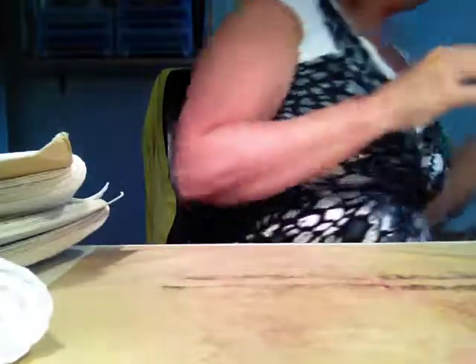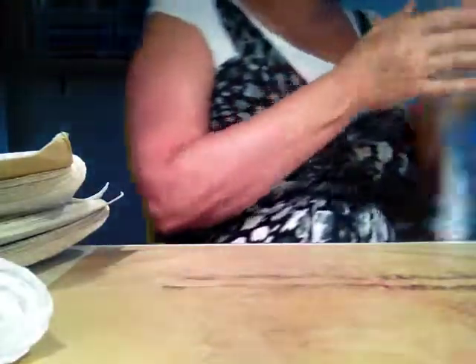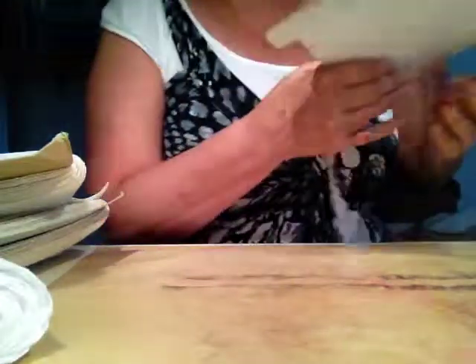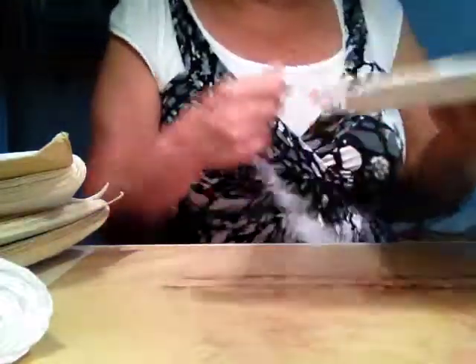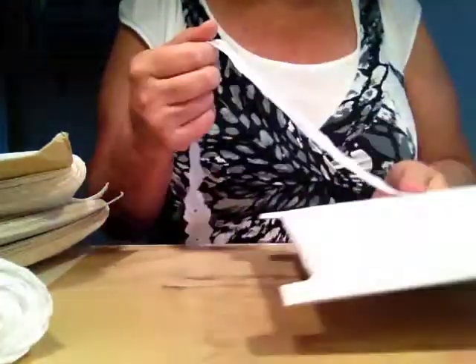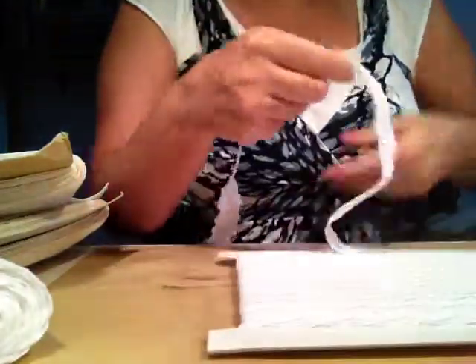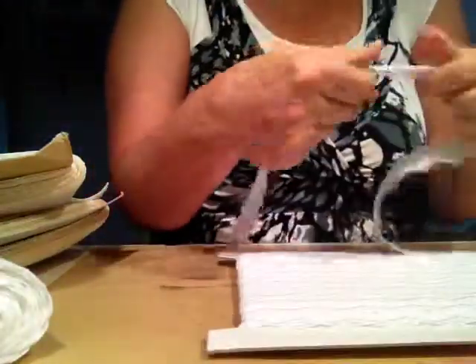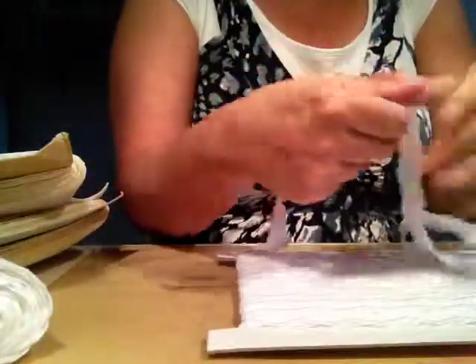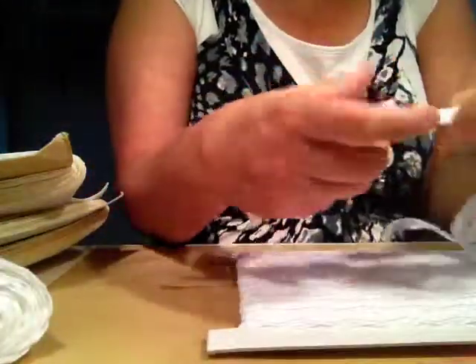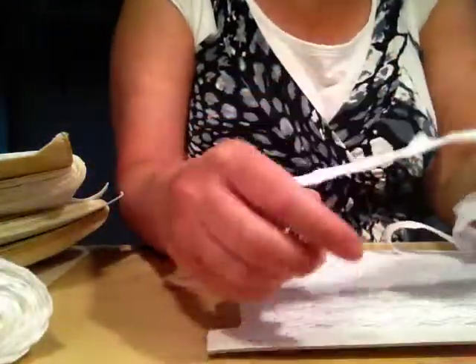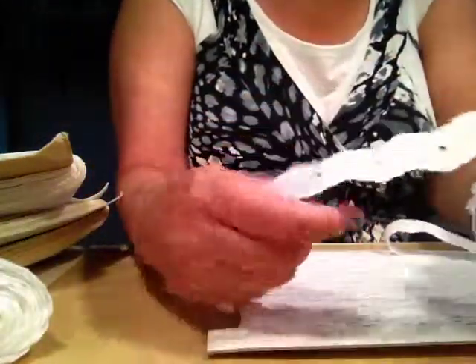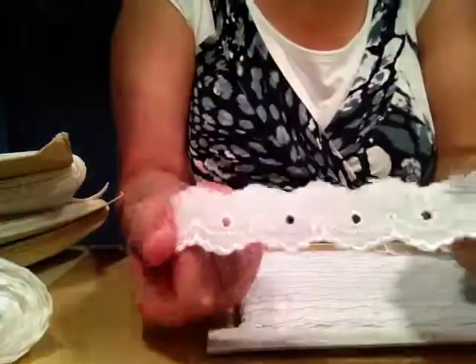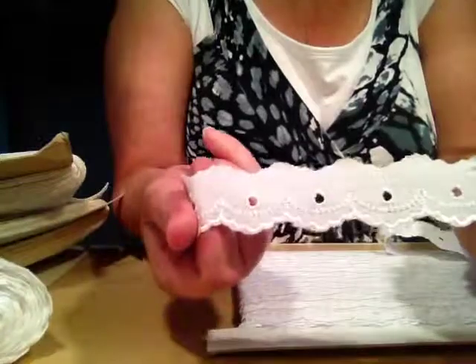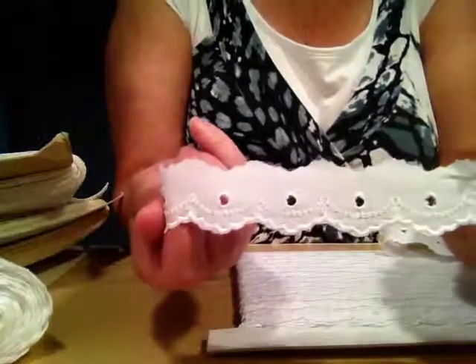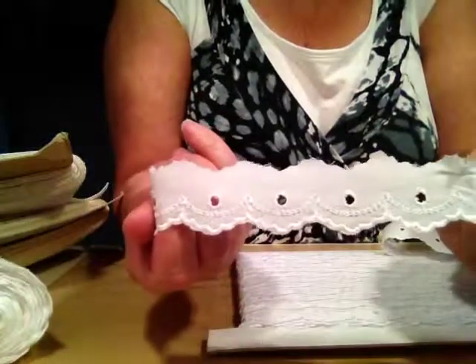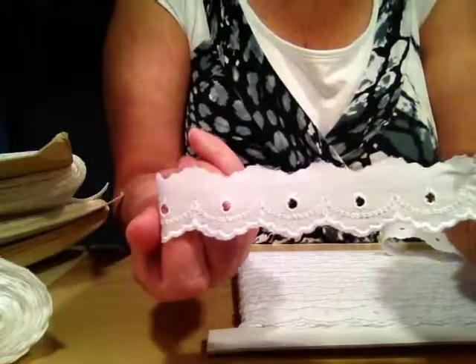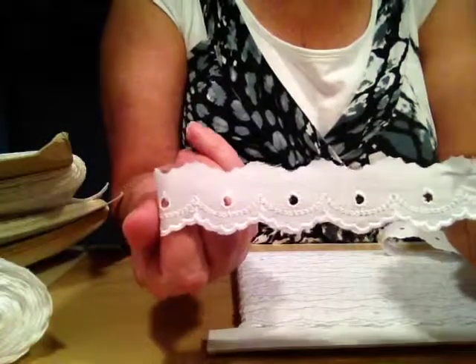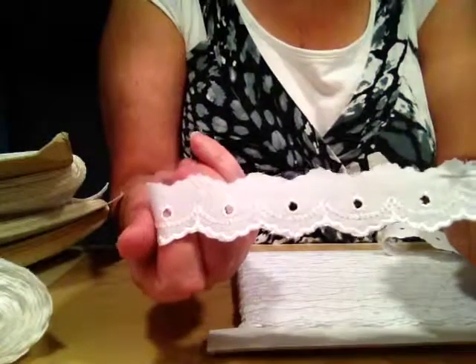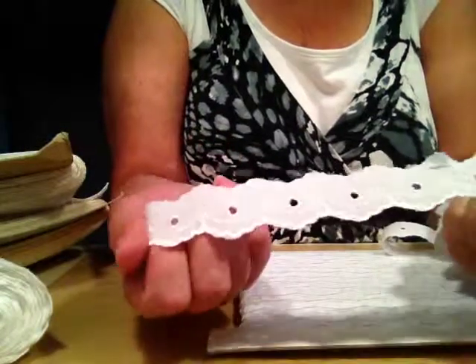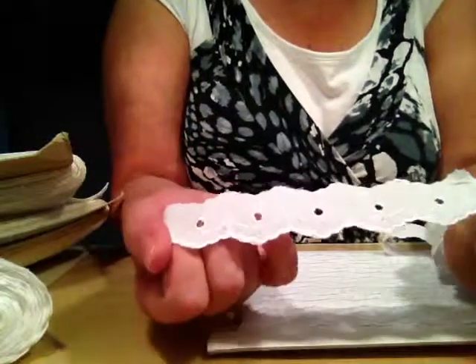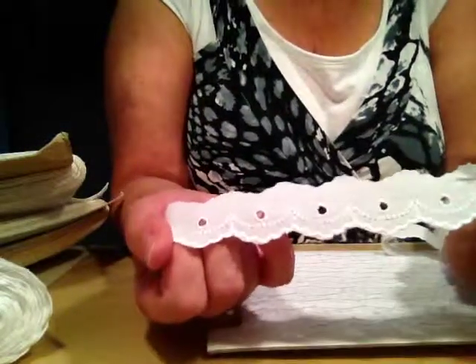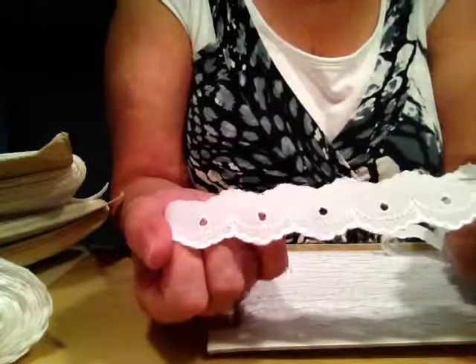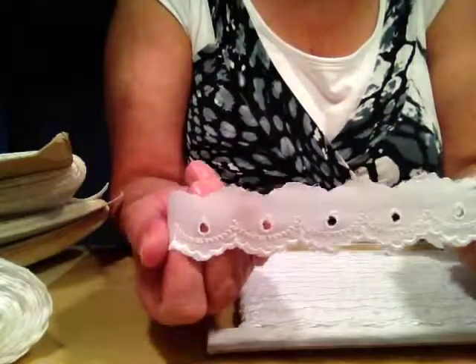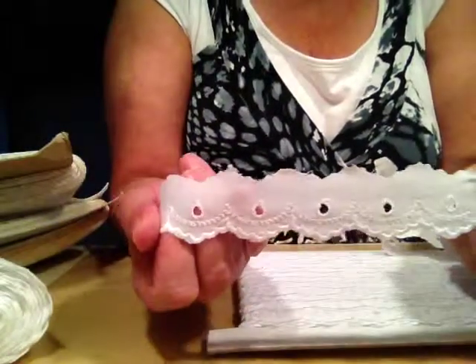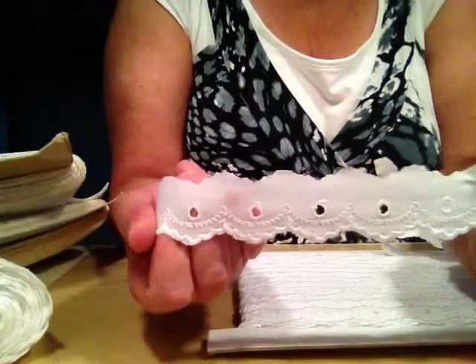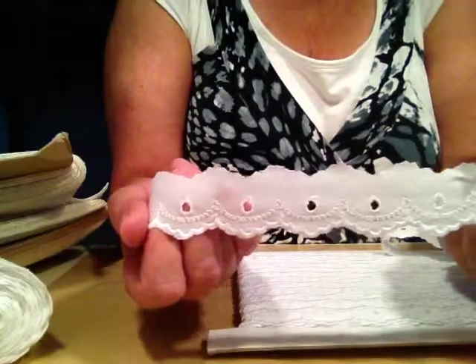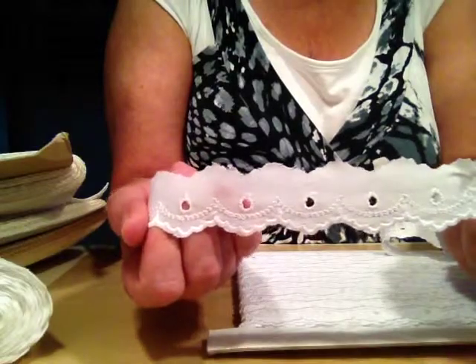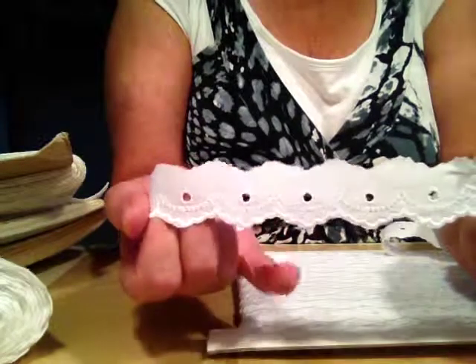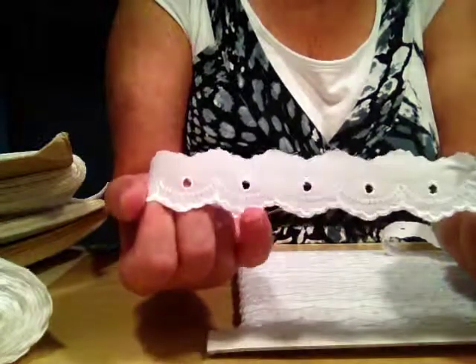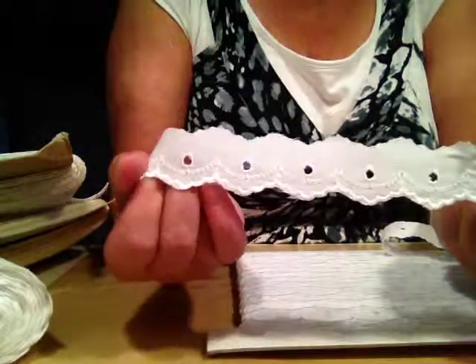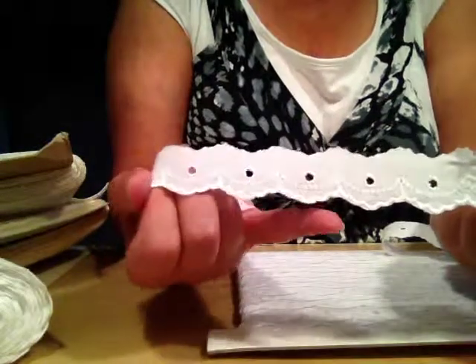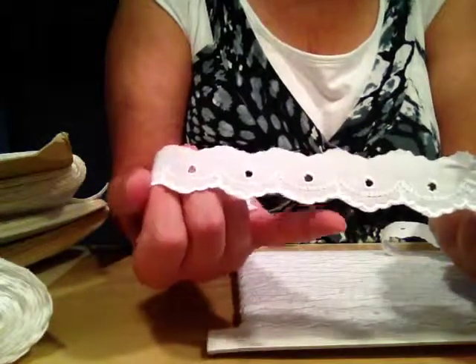I feel like Christmas, I'm telling you, this is just like Christmas, I love it! And this eyelet trim as well — this is about one inch wide, it's really, really pretty. Just love this scallop edge.